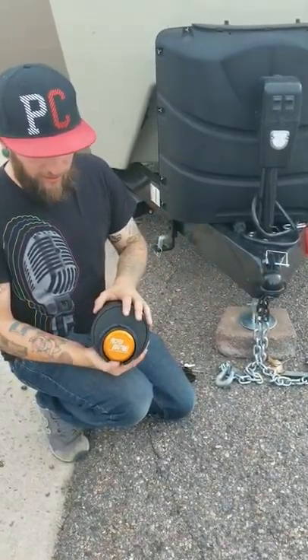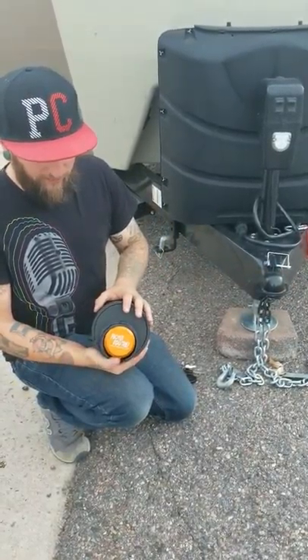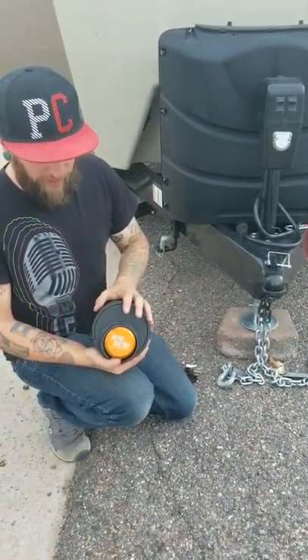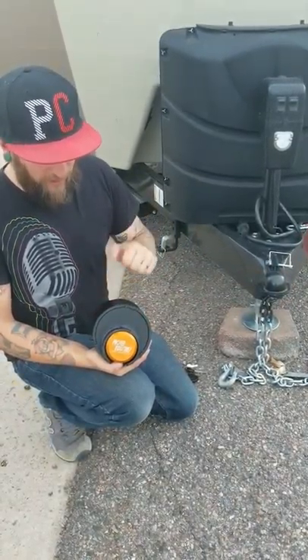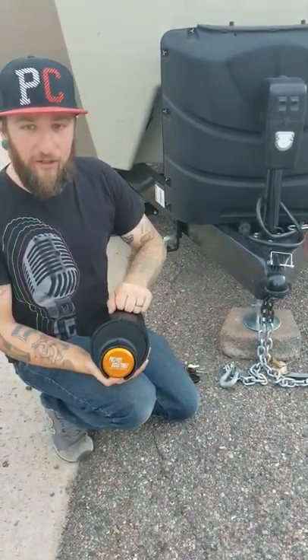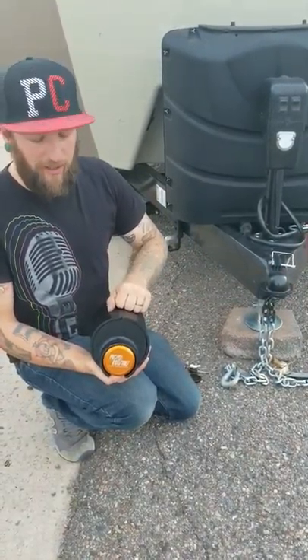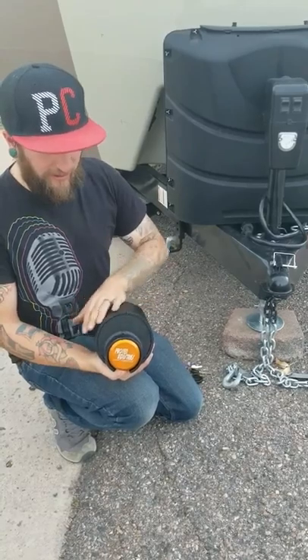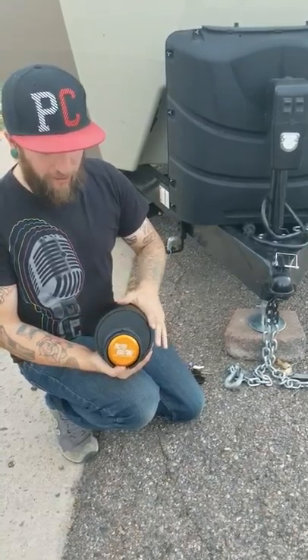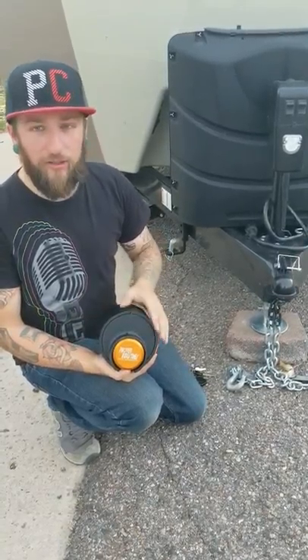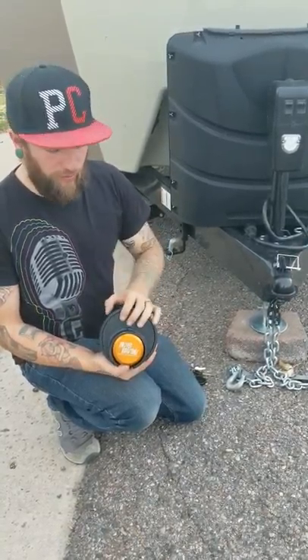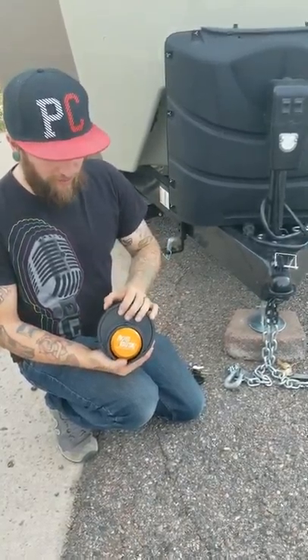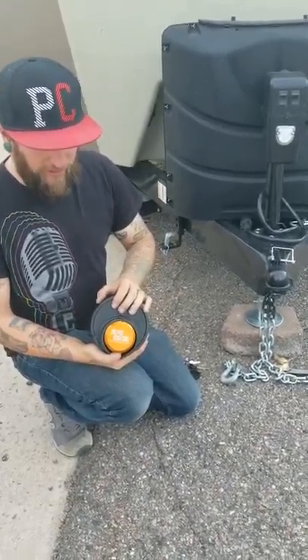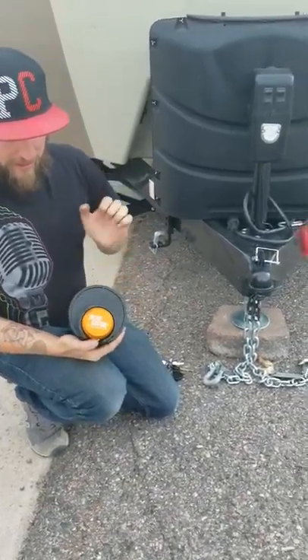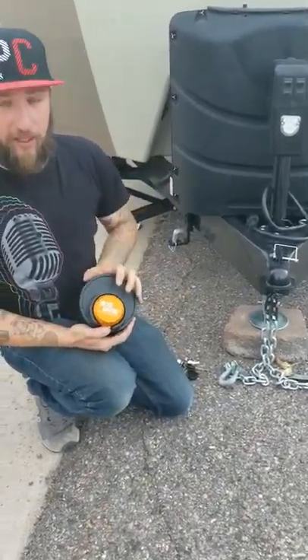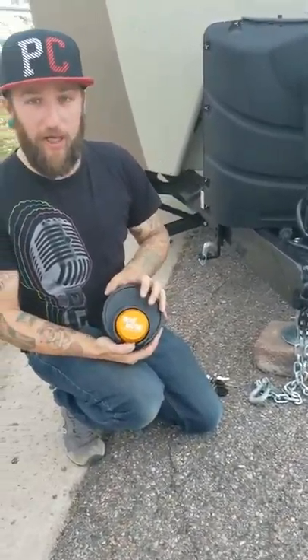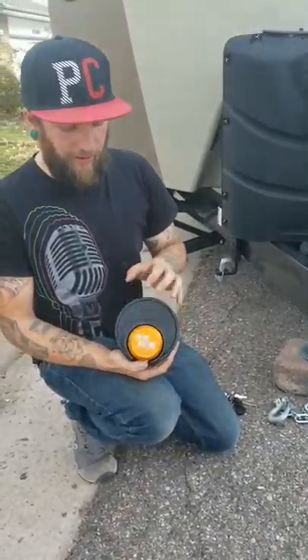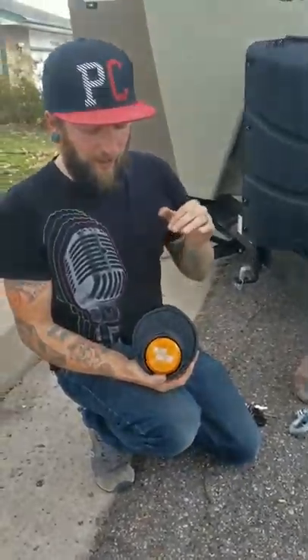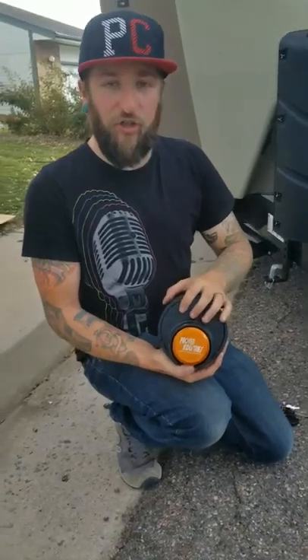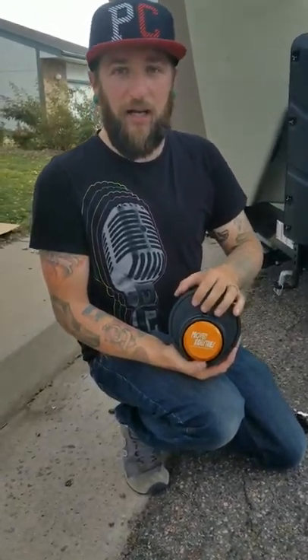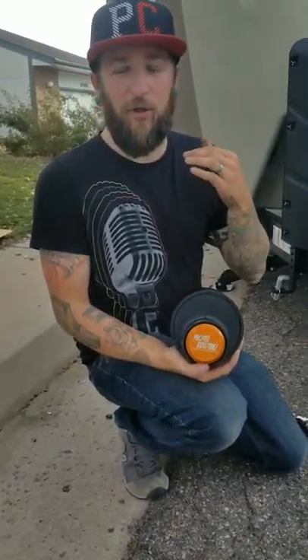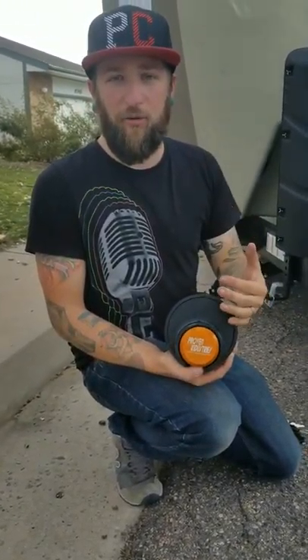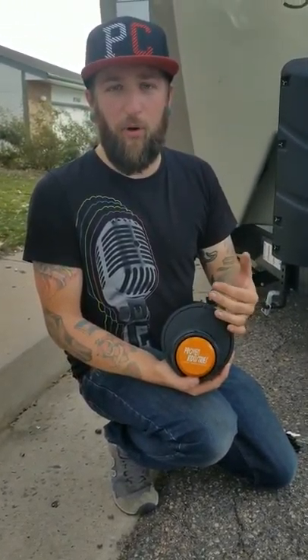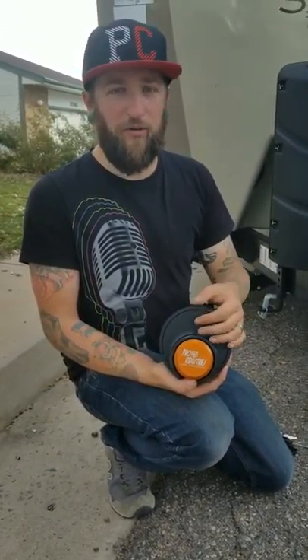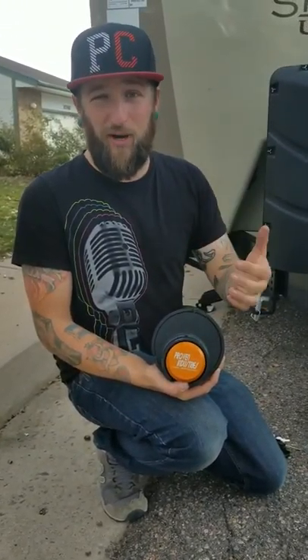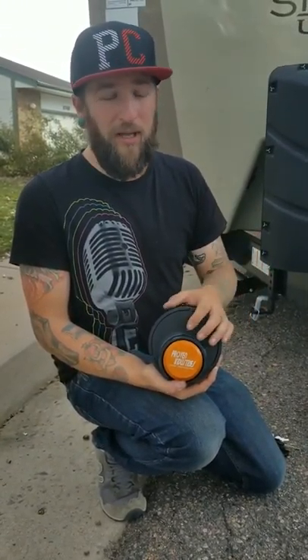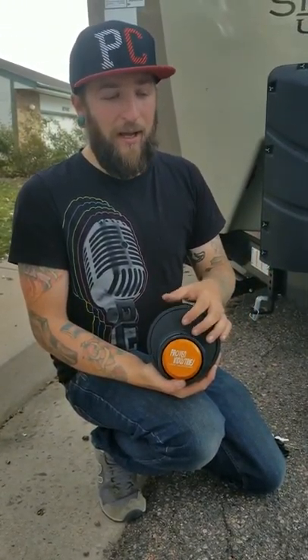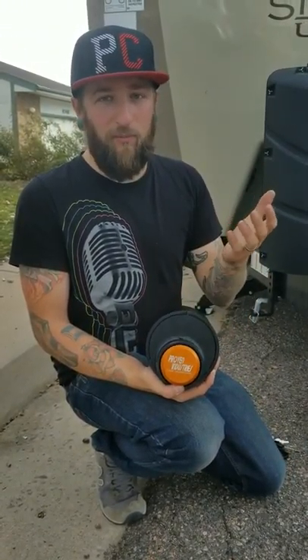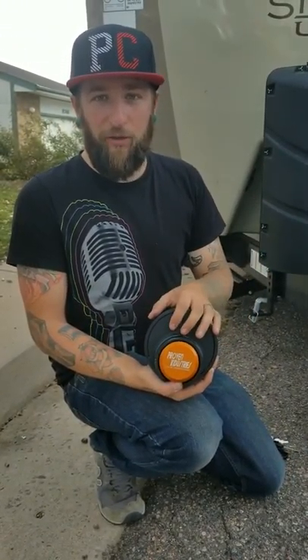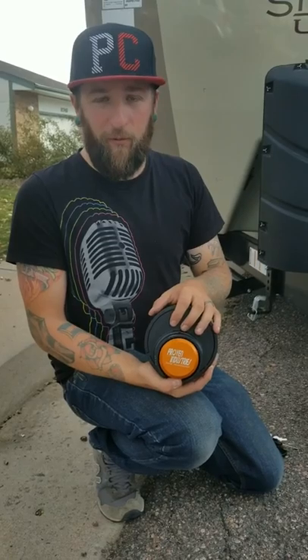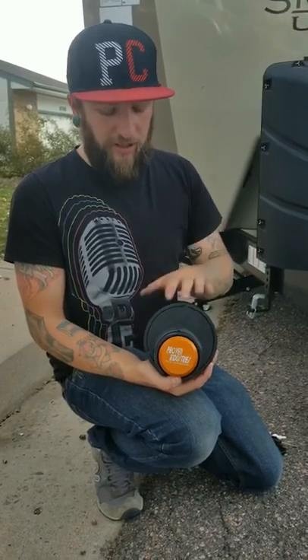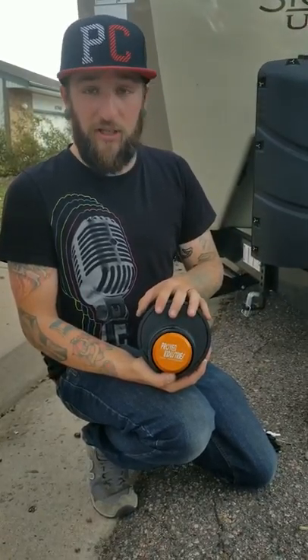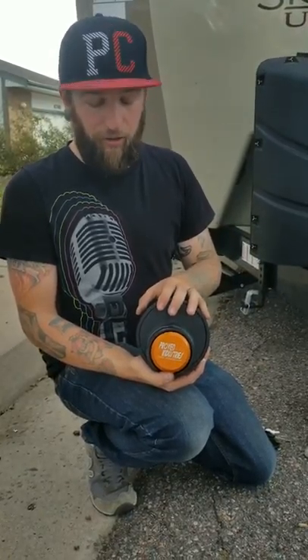This lock is really awesome — heavy duty American steel, powder coated, so you're really good with rust and not going to be able to cut through it. A lot of the cheaper locks you can cut through with bolt cutters or a Dremel. We've cut through them before, so this one you cannot cut through.